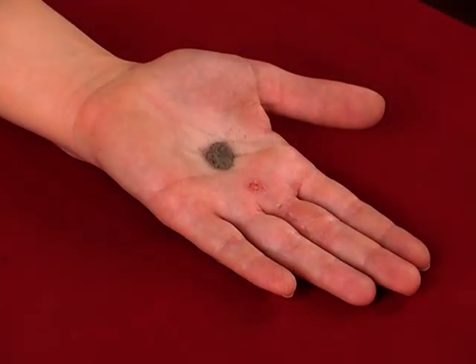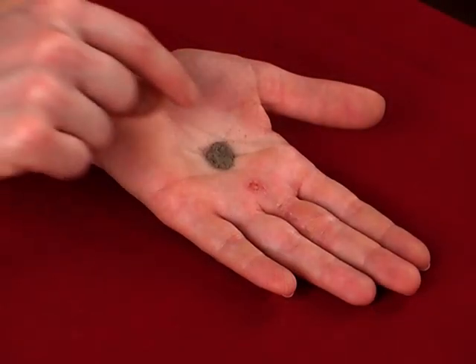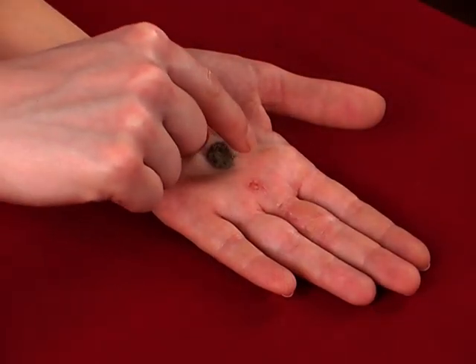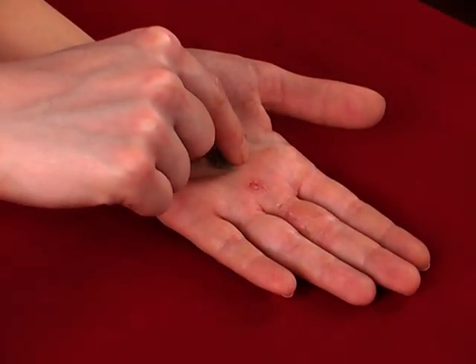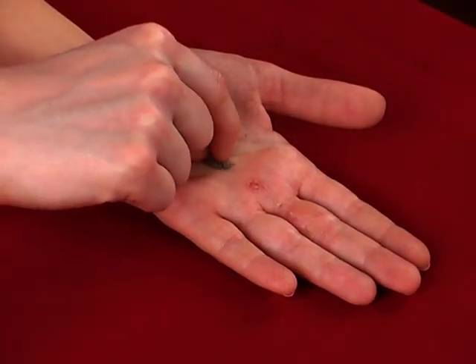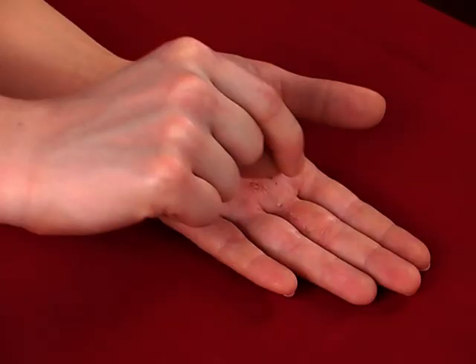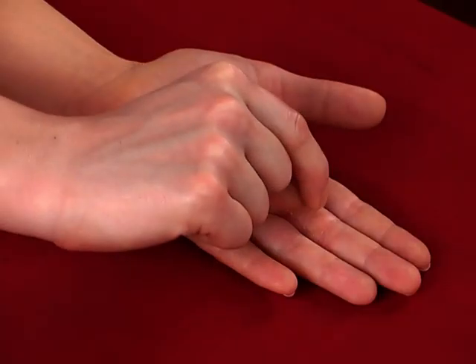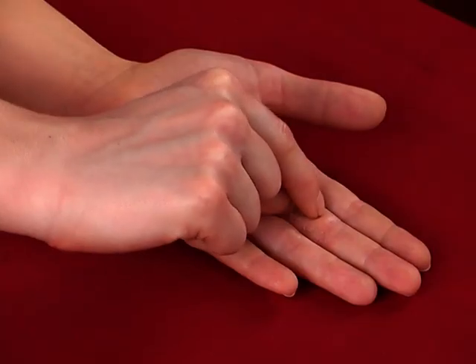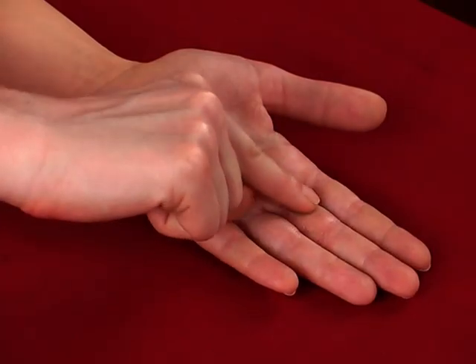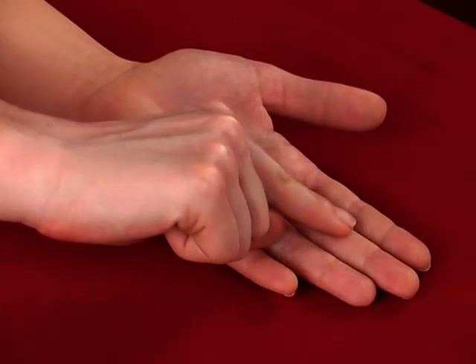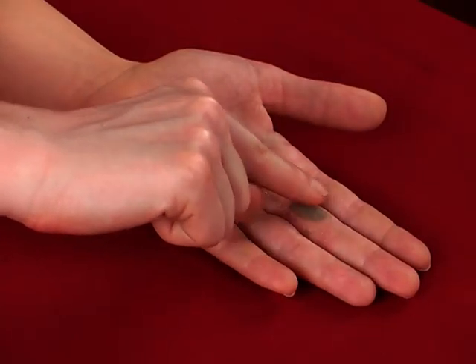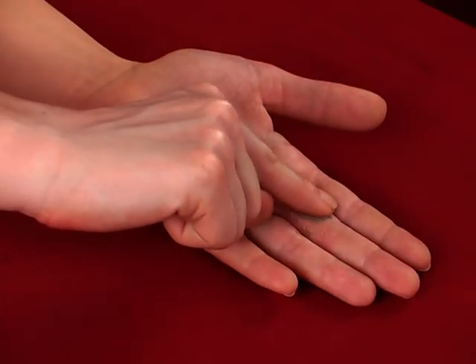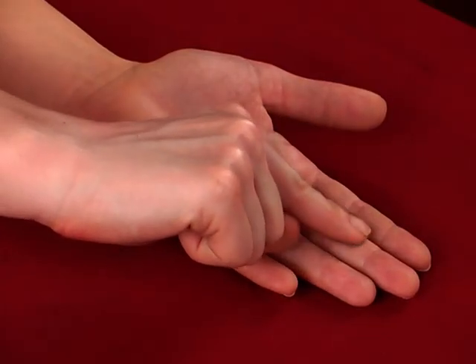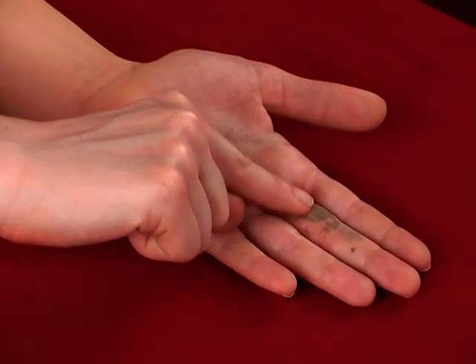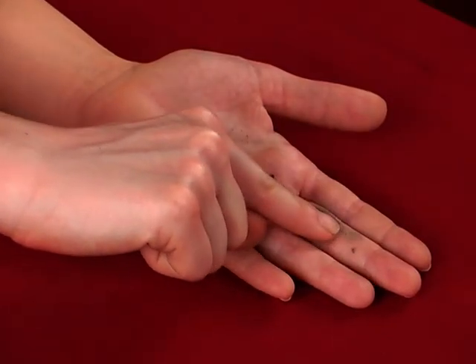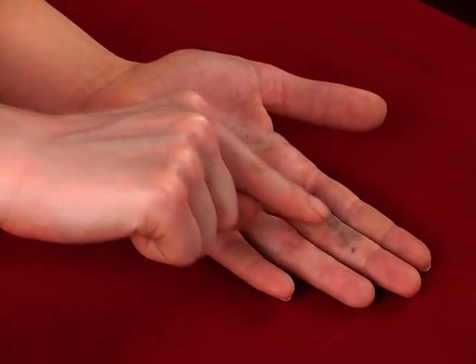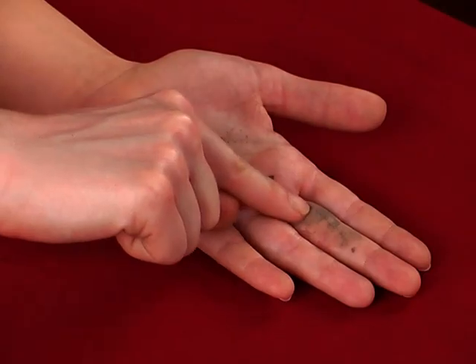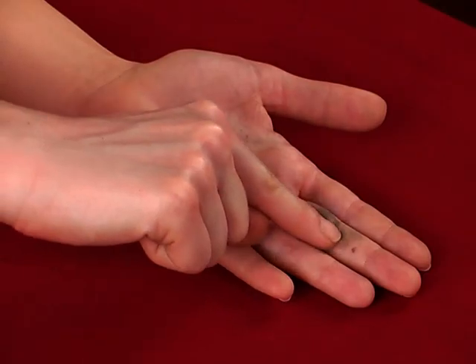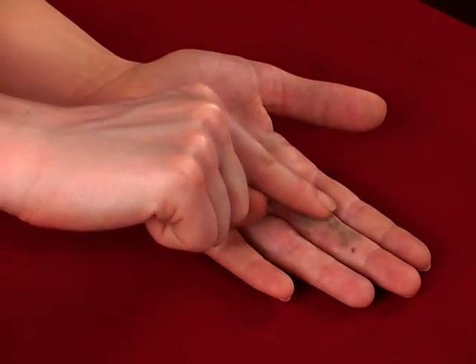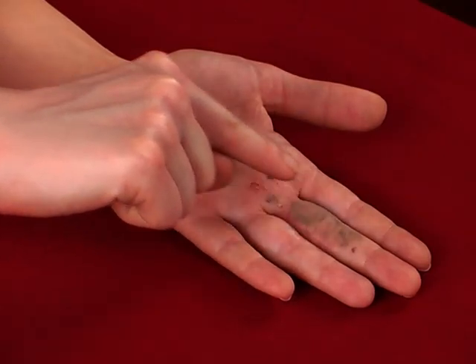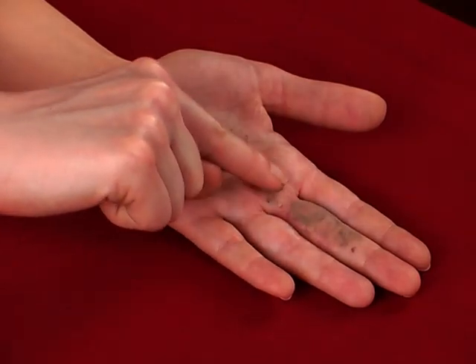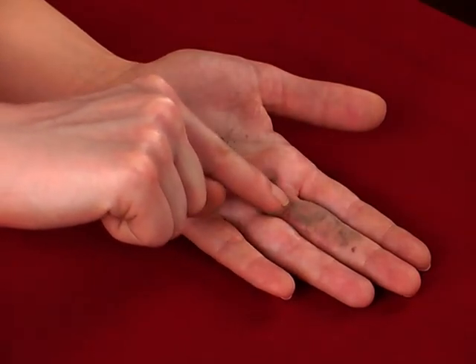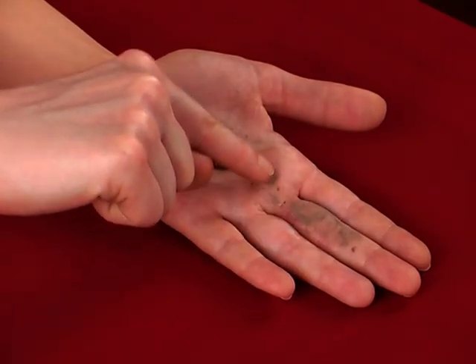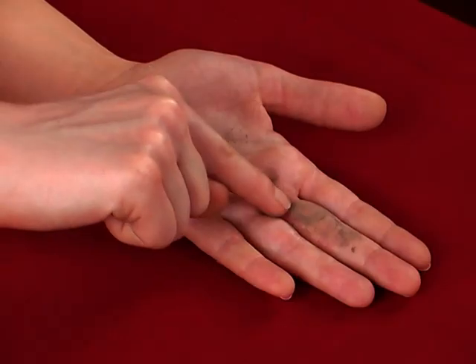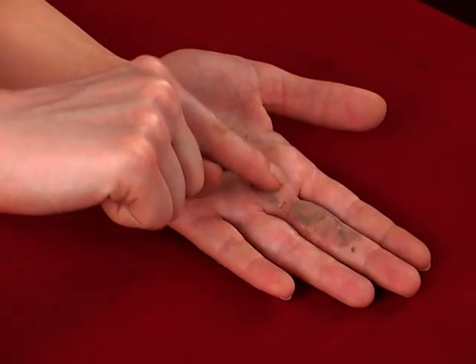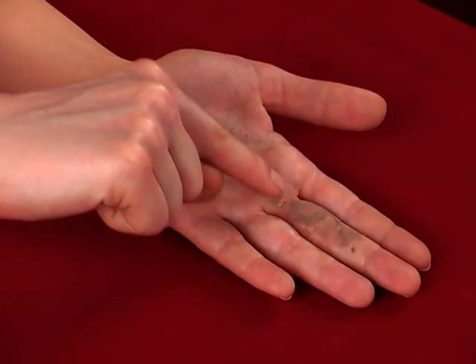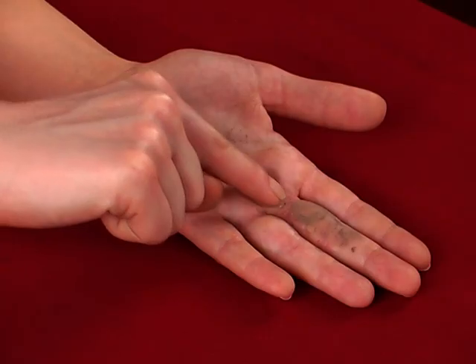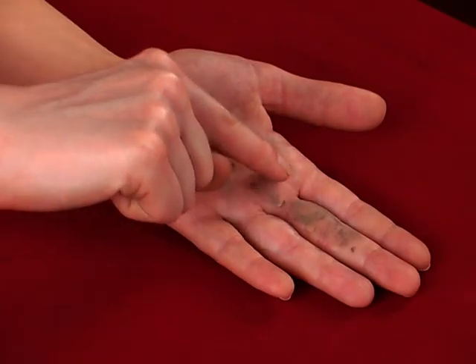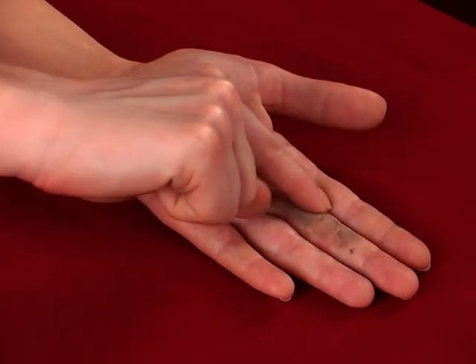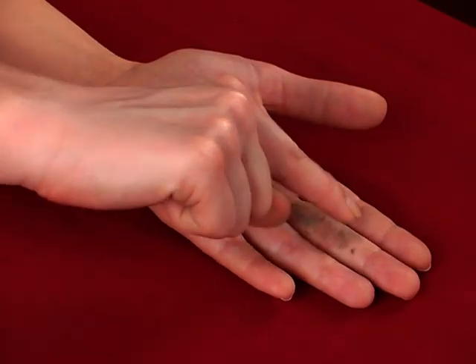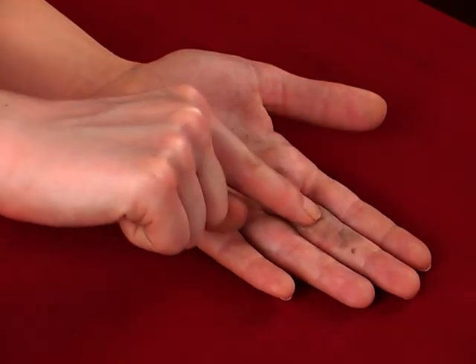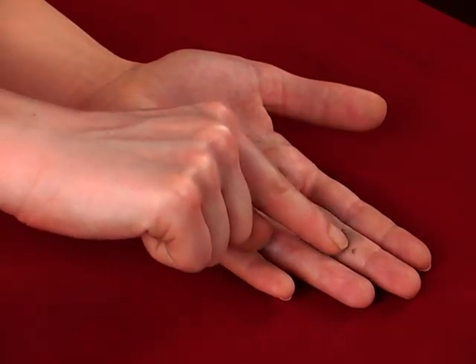Apply the holy ash on the affected area while chanting the name of God. If more holy ash is required, remember to wash your hand before putting it back into the container.